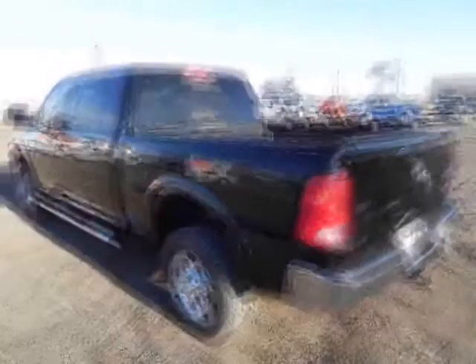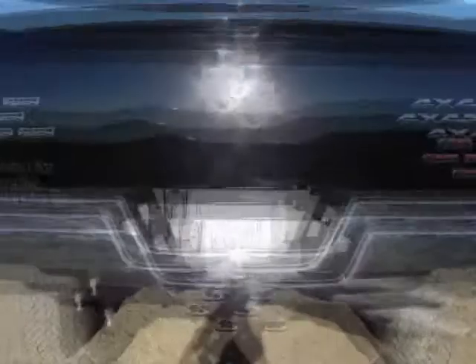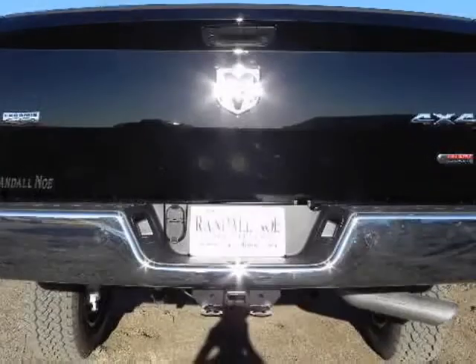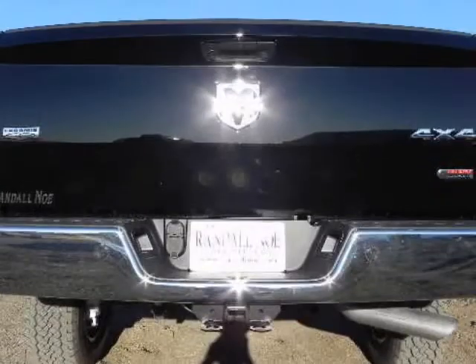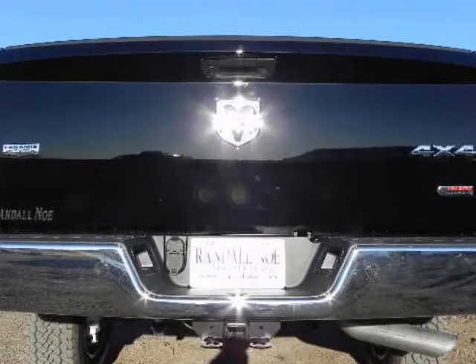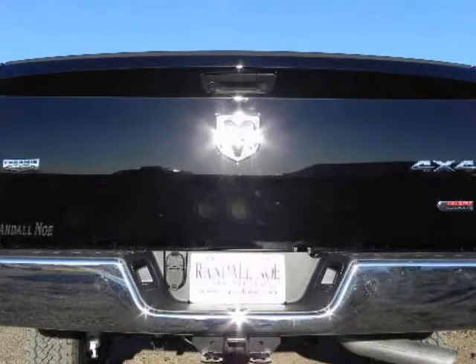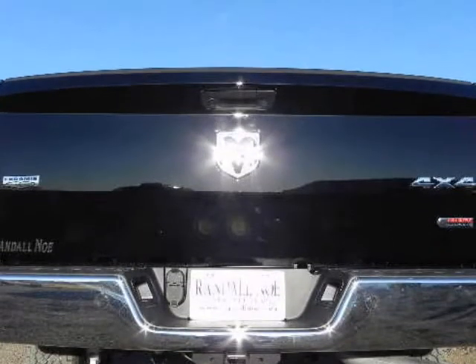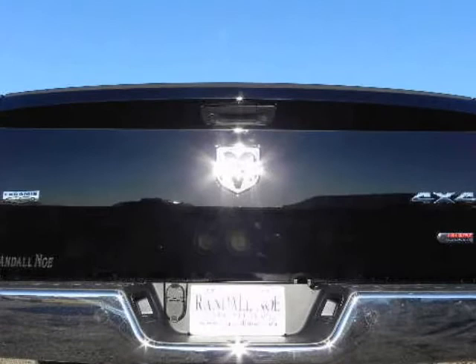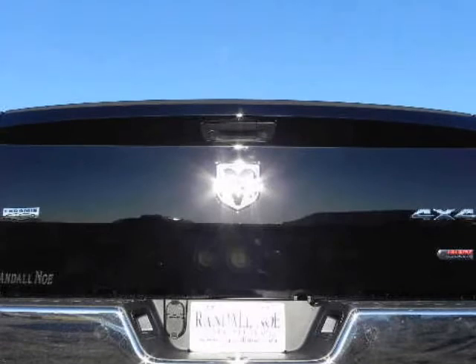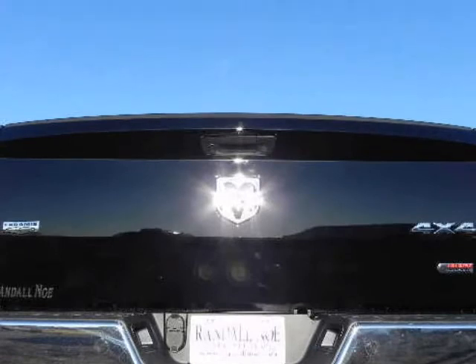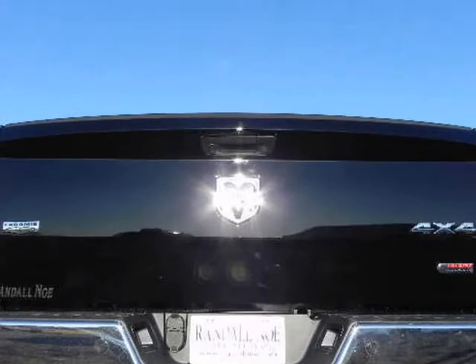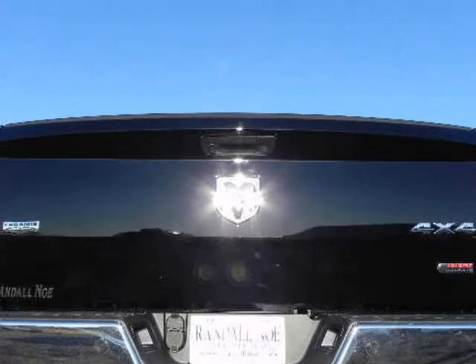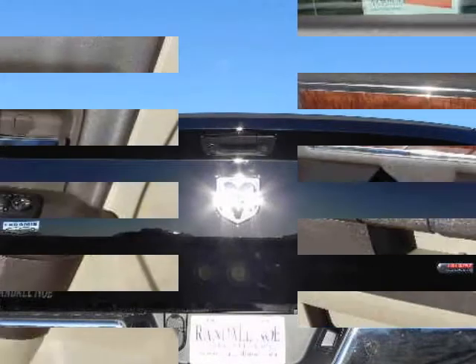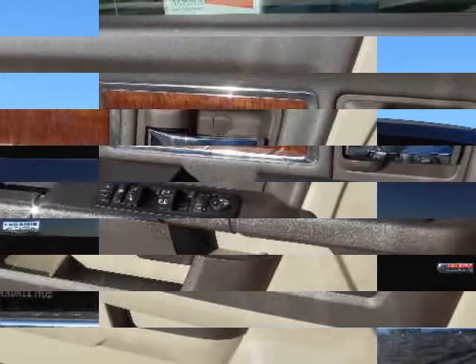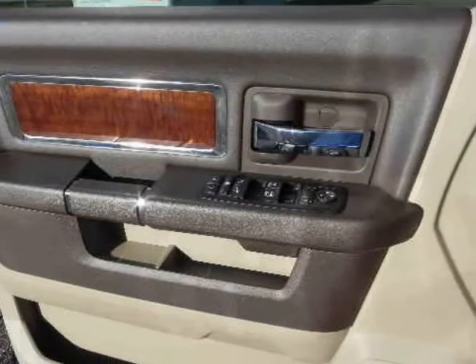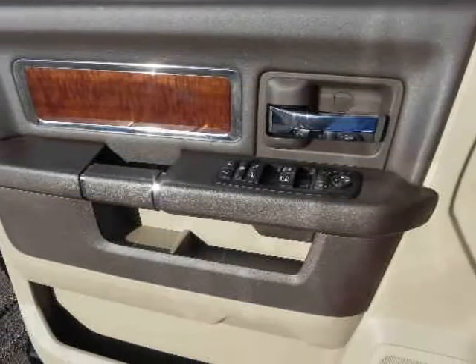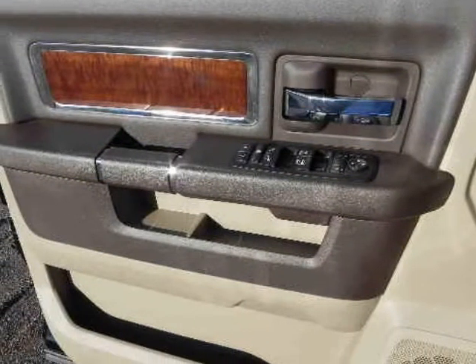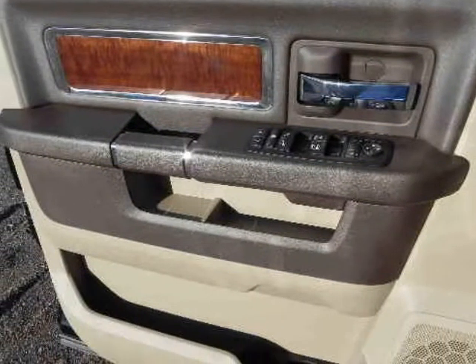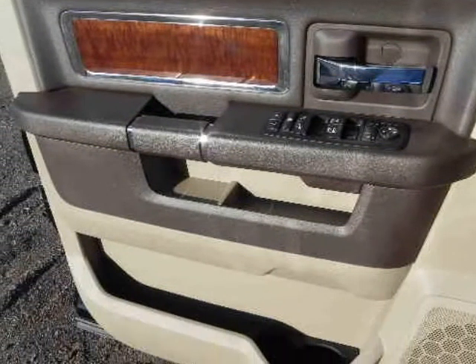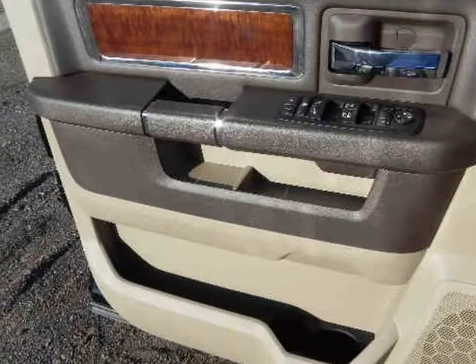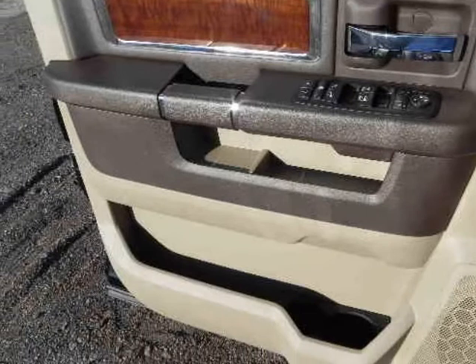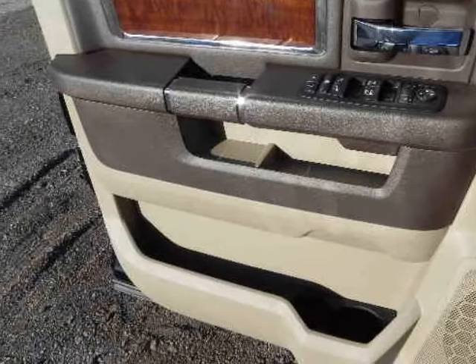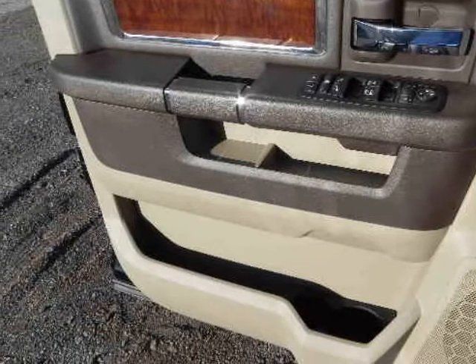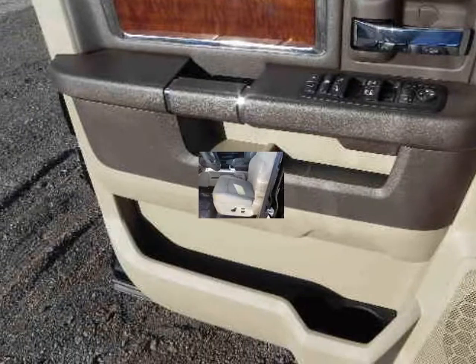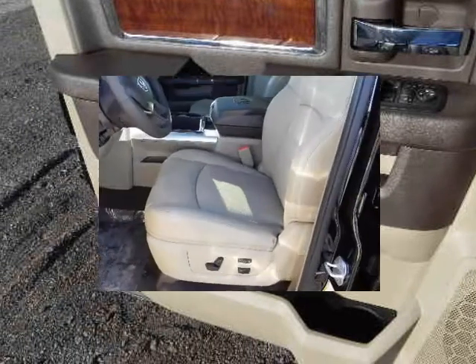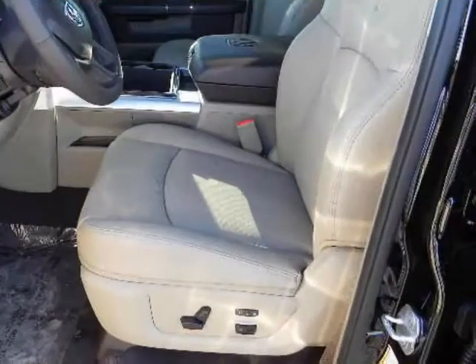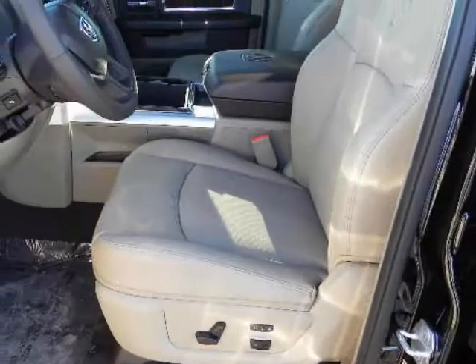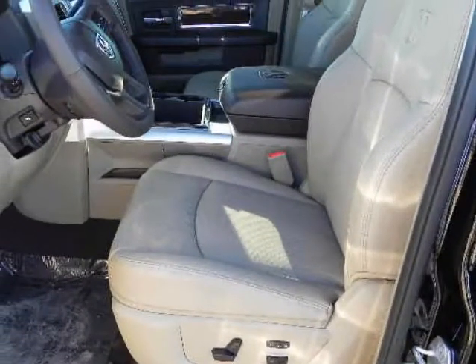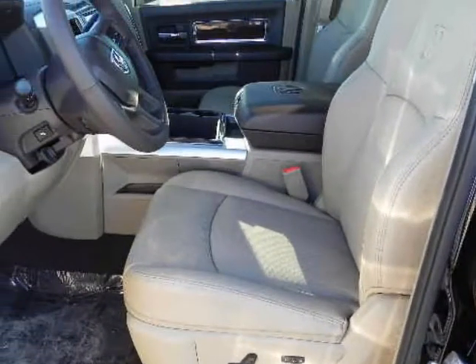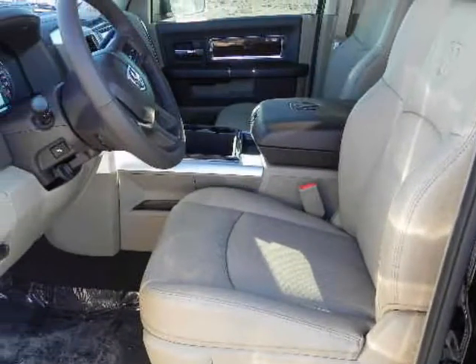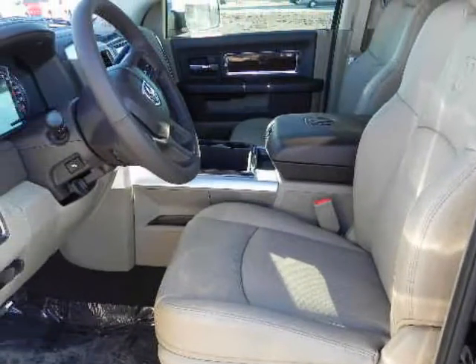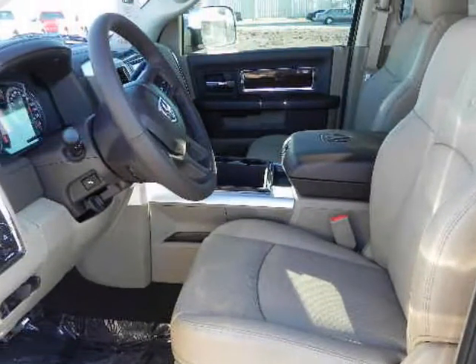Available in all trim levels: ST for your get-to-work truck, SLT with a little more chrome and finish, and the Laramie with optional power moonroof and dripping with leather. All trim levels available in single wheel and dual wheel rear axle.